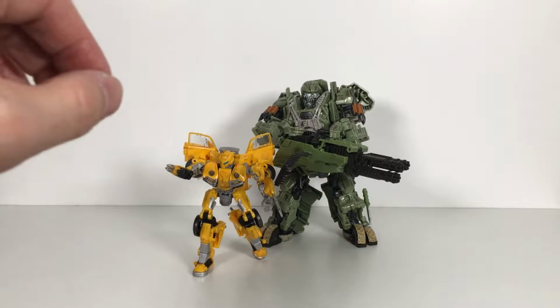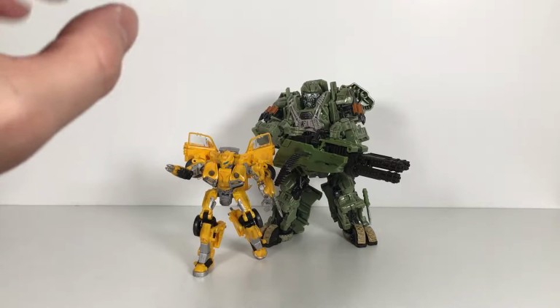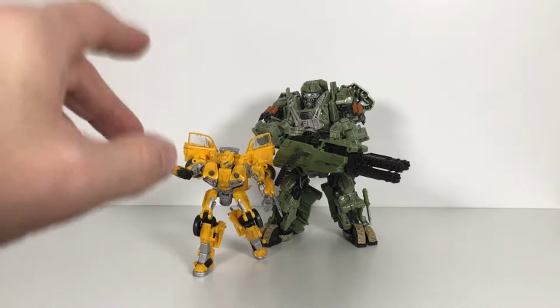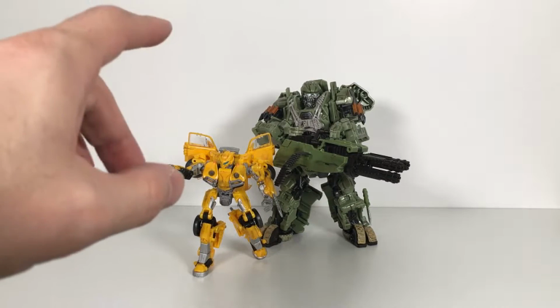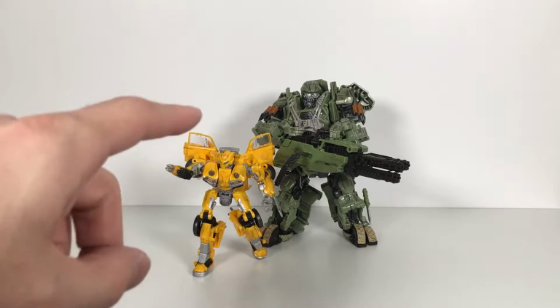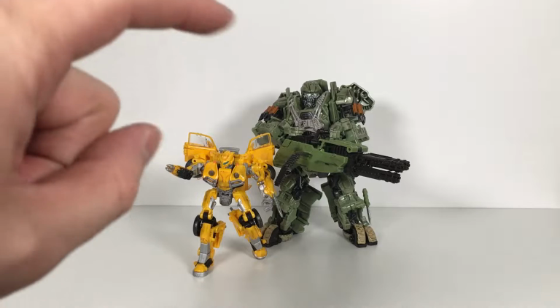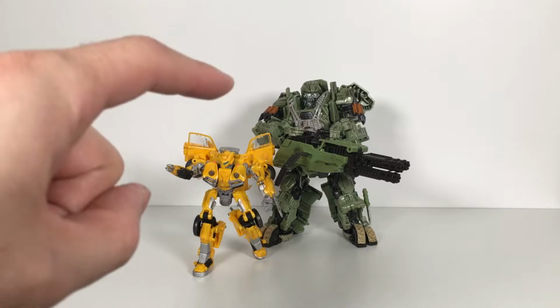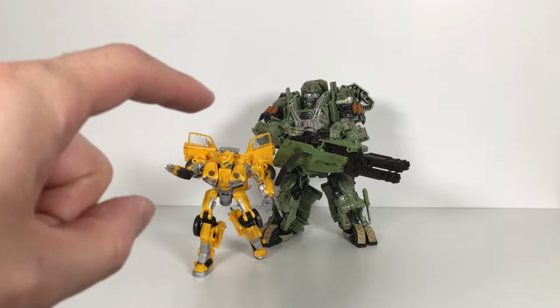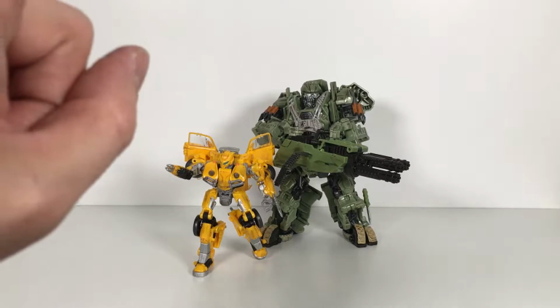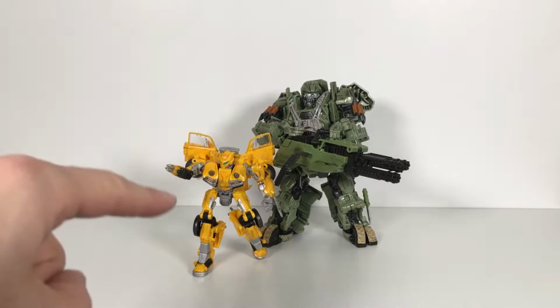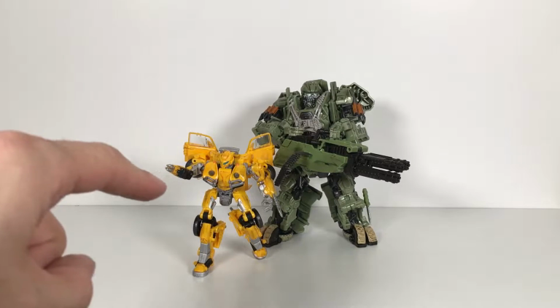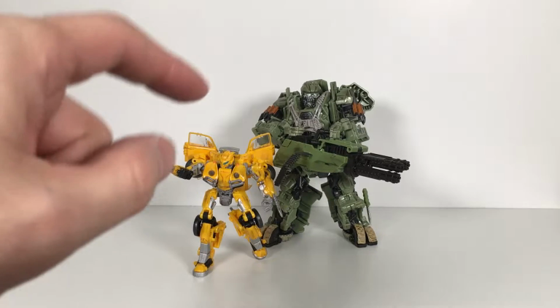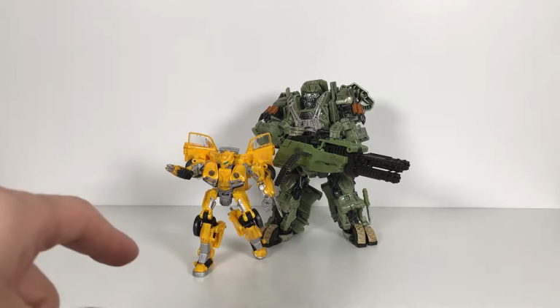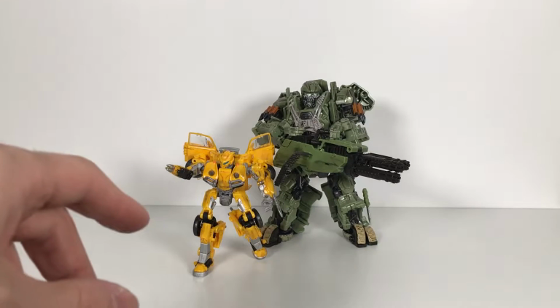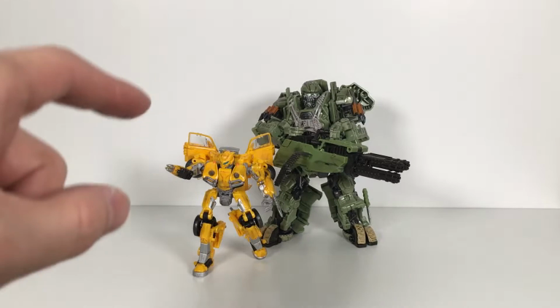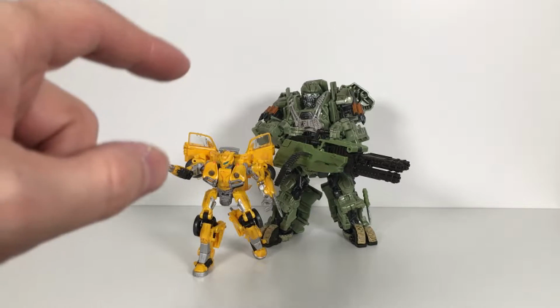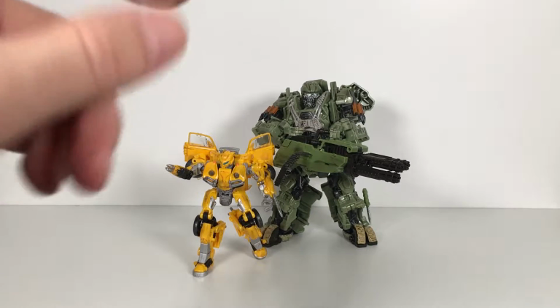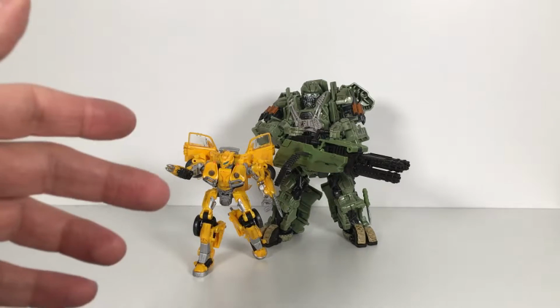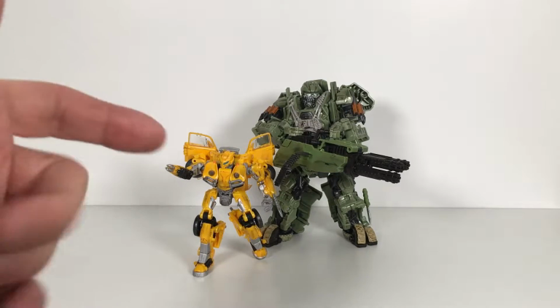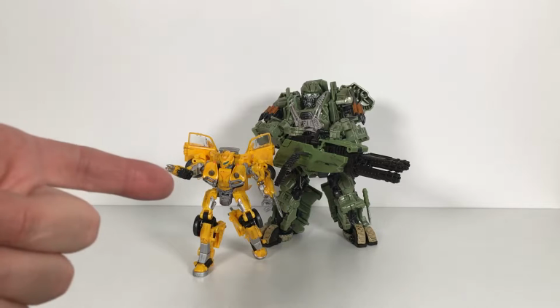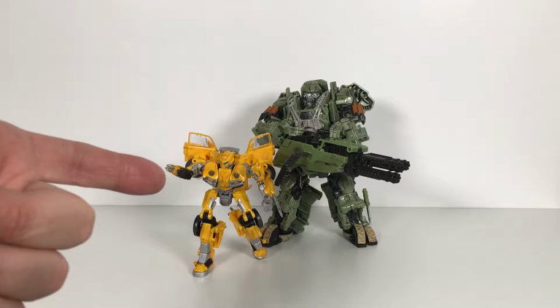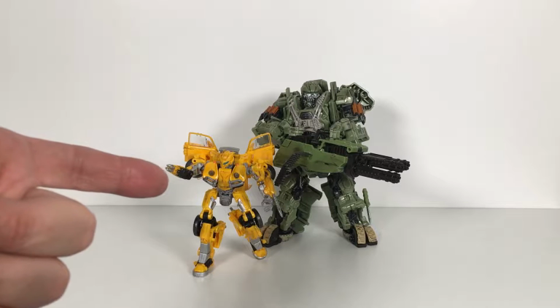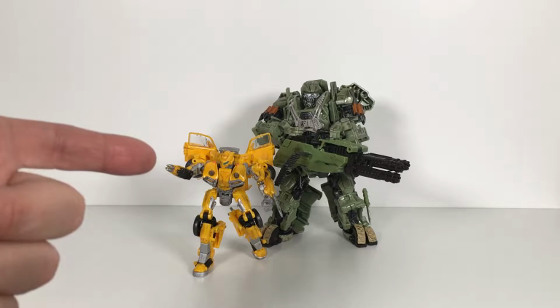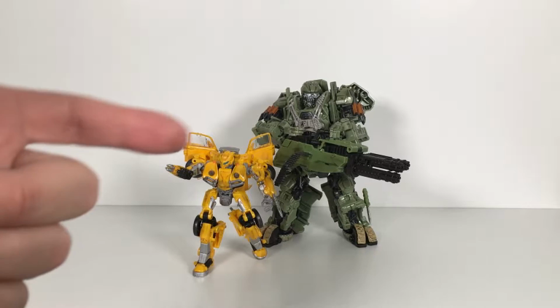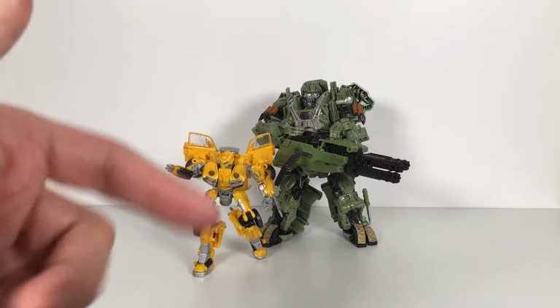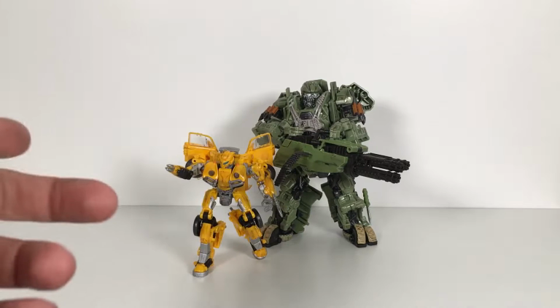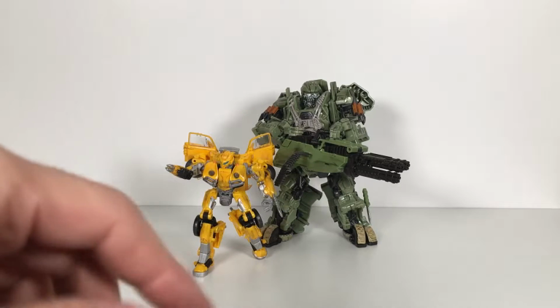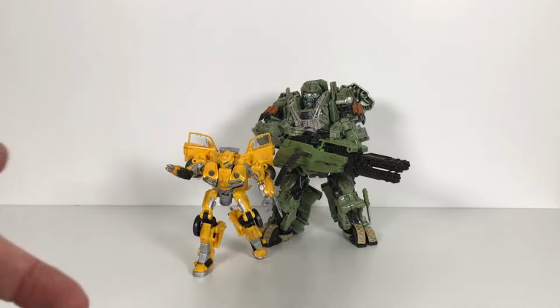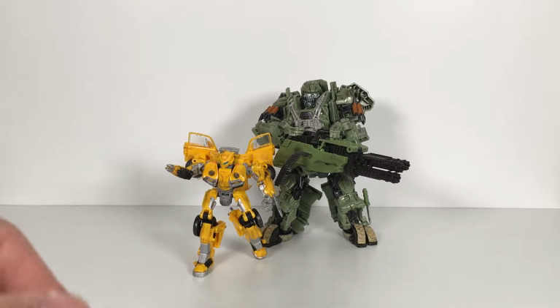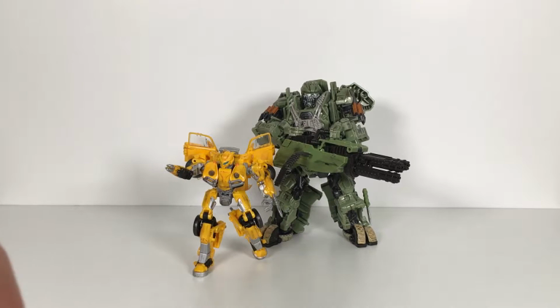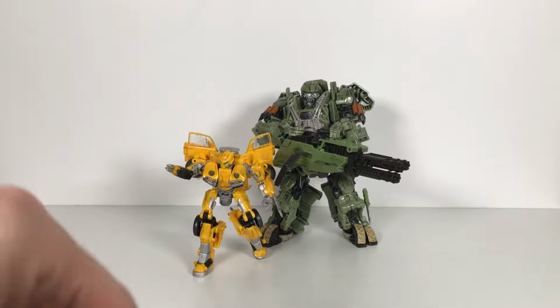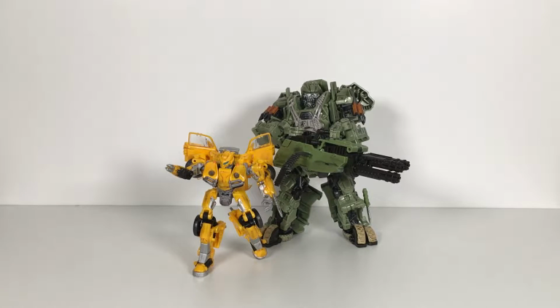It's super late here — it's almost 3 a.m. — but I really just wanted to show you guys more properly. And I've got Bumblebee here because at the end of the day I did some work on Bumblebee as well.